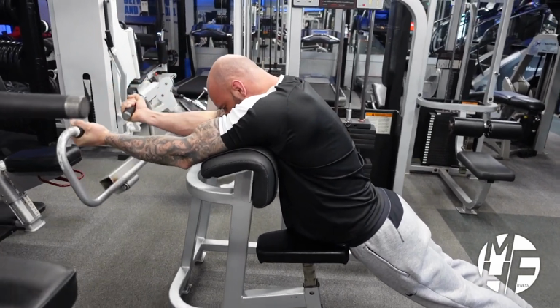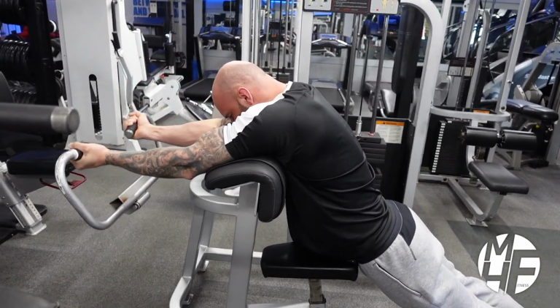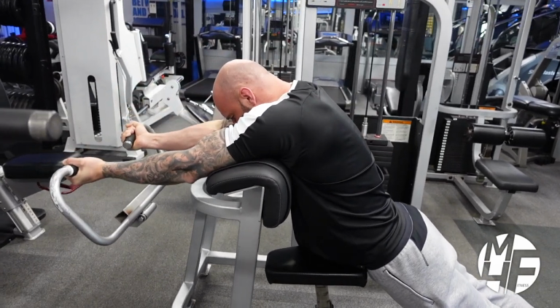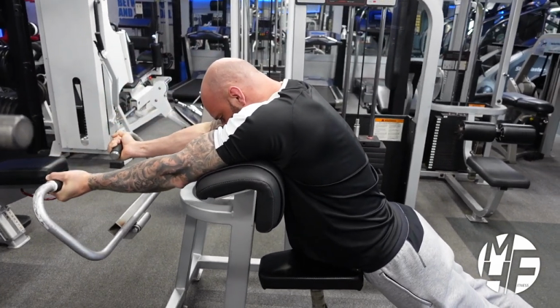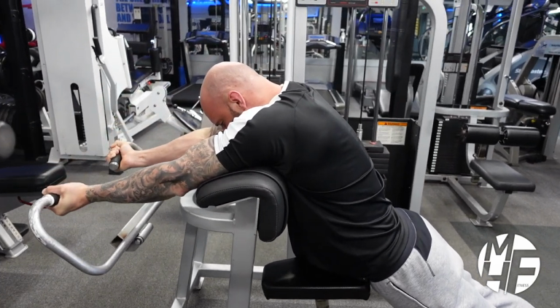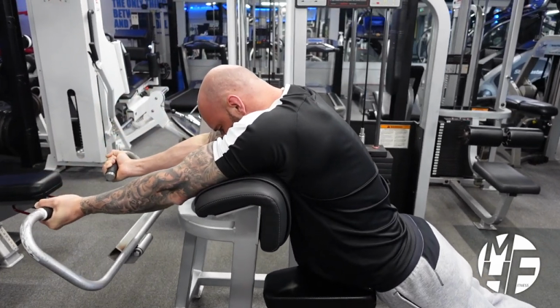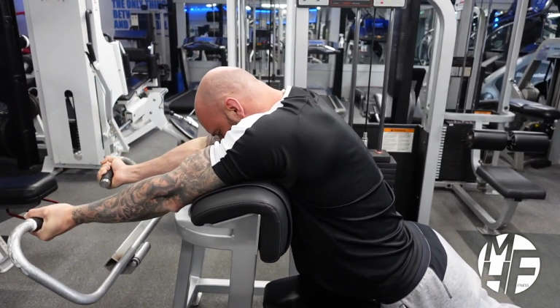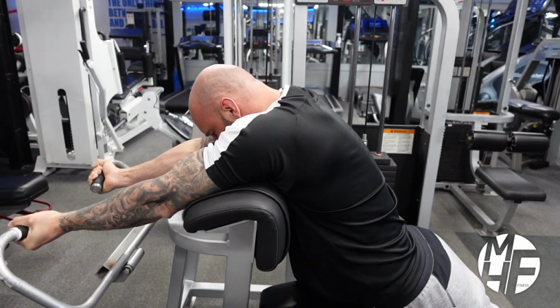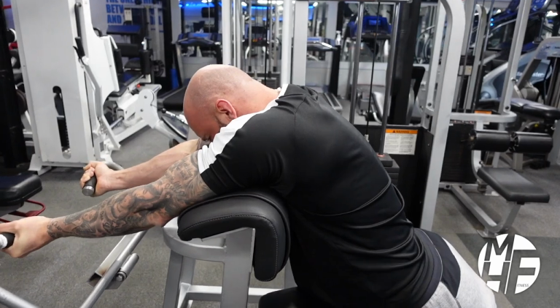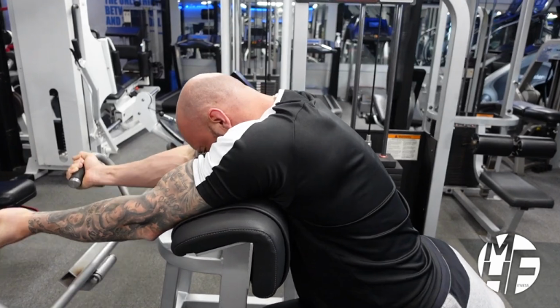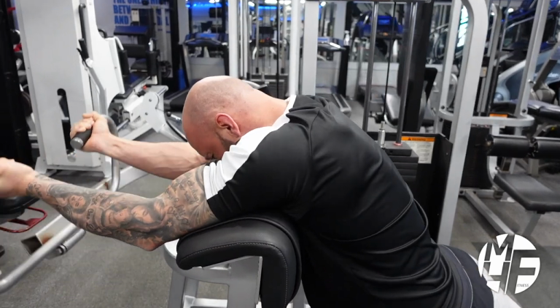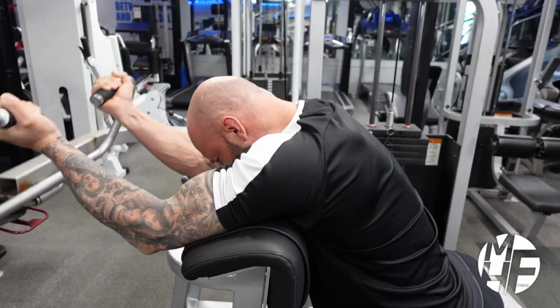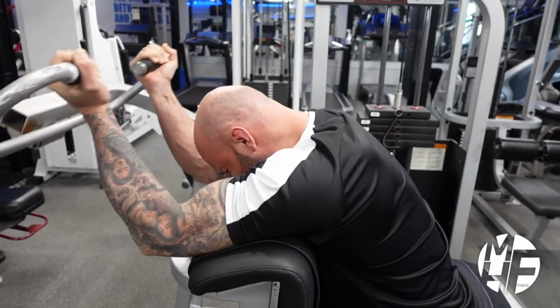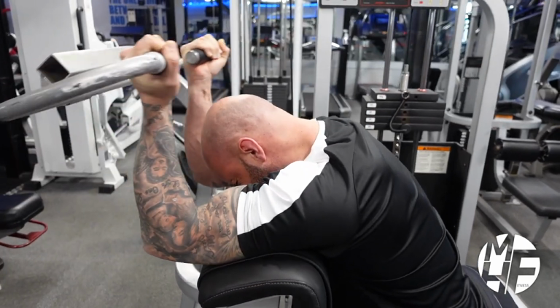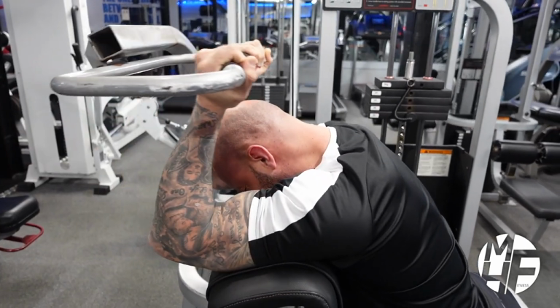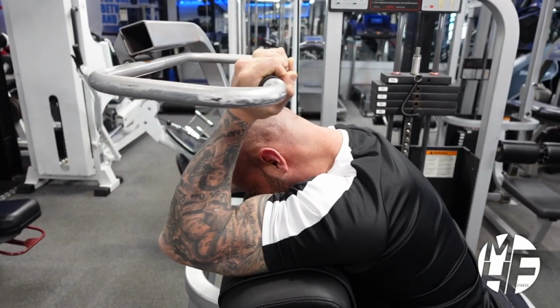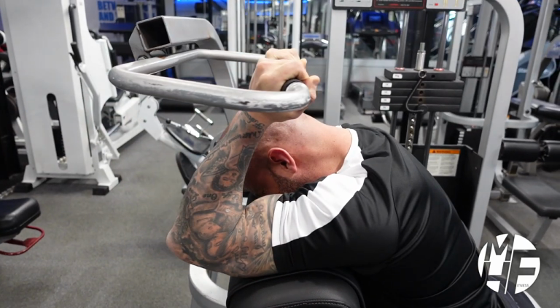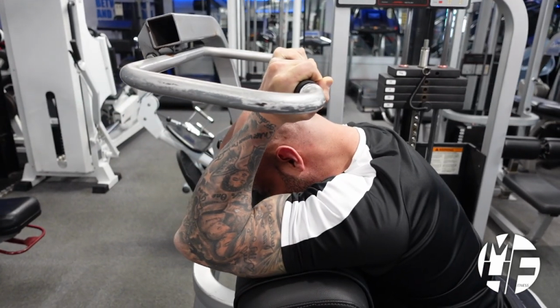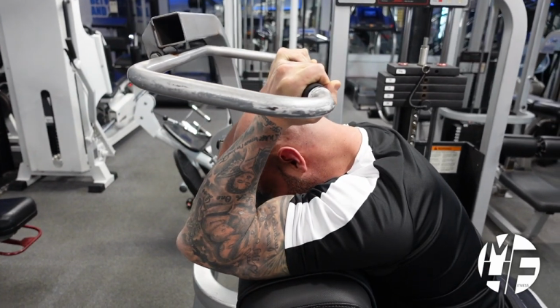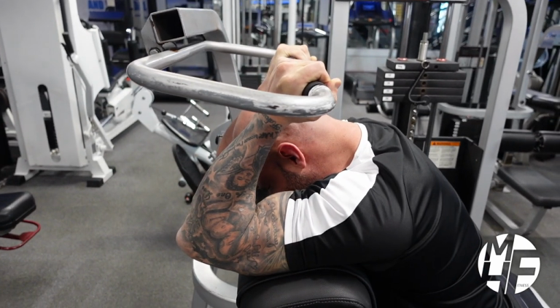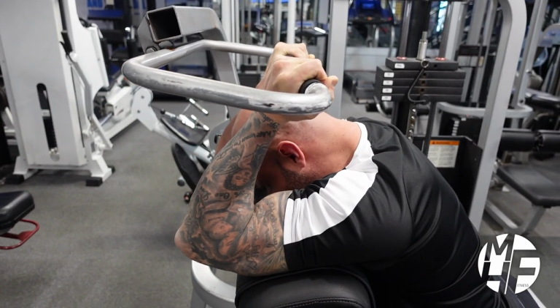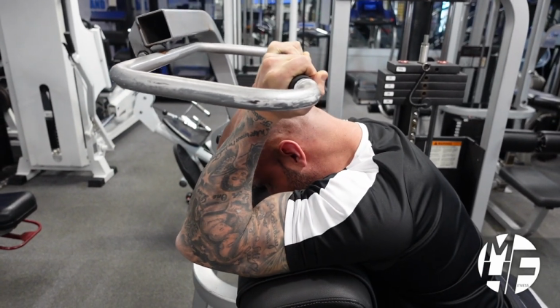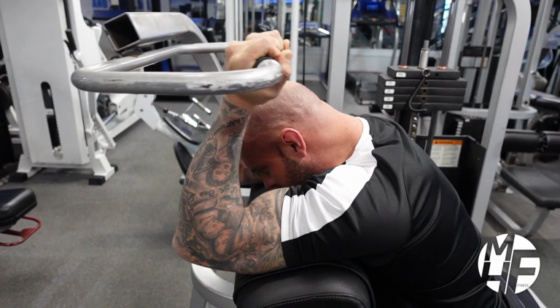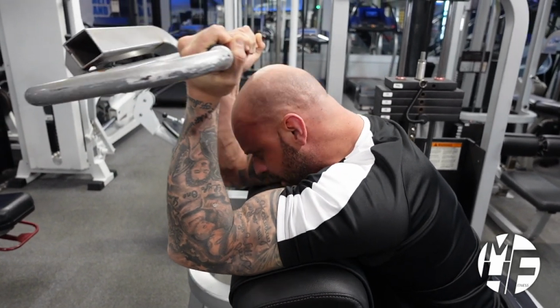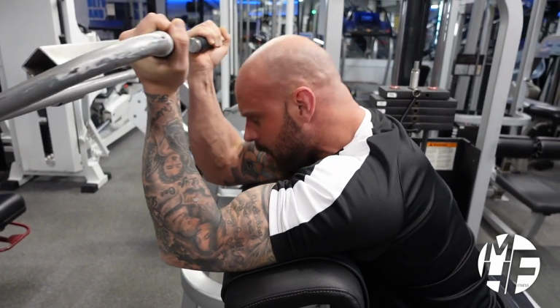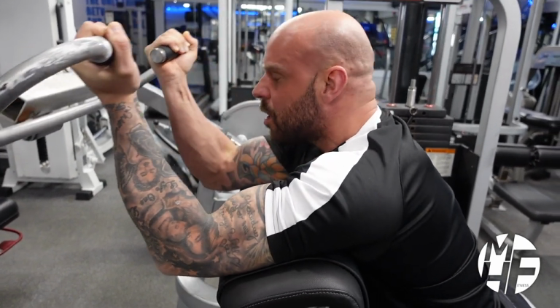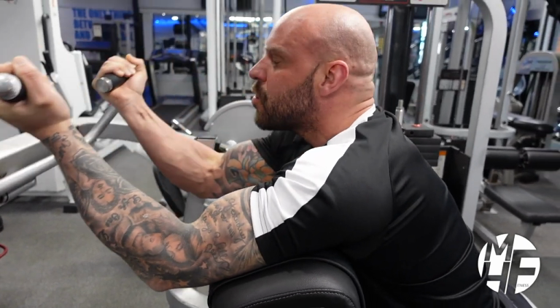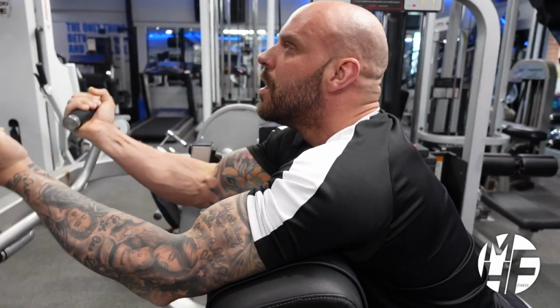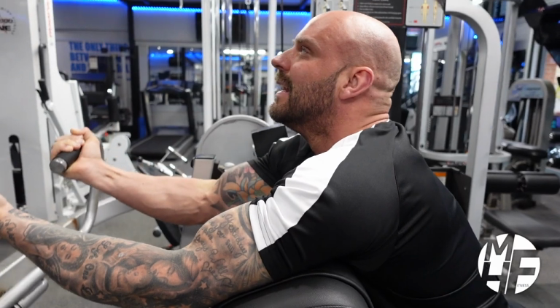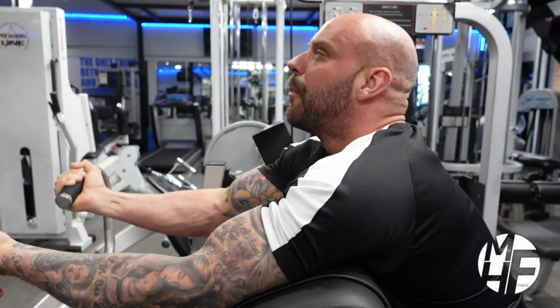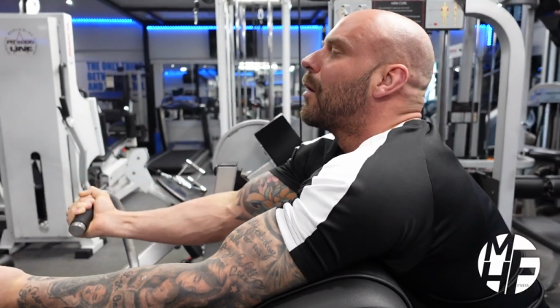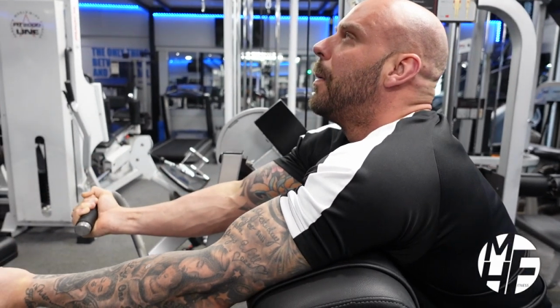Just watch what my head does — as it goes up it's still down, then I put it back up.